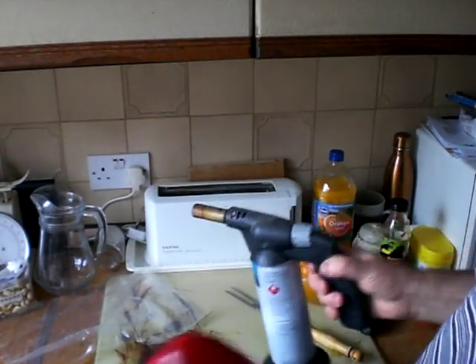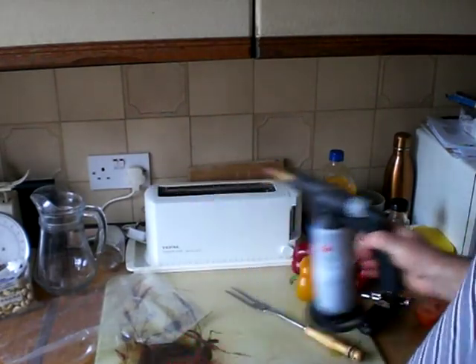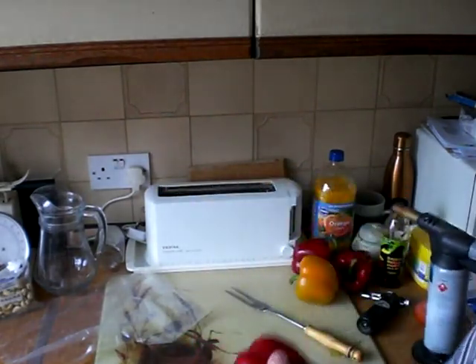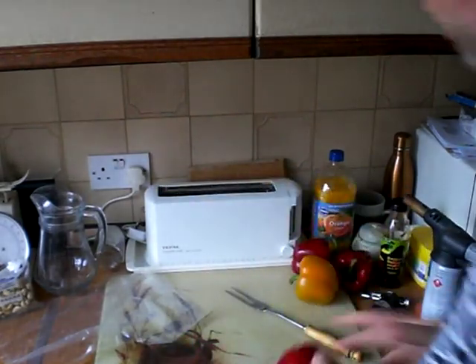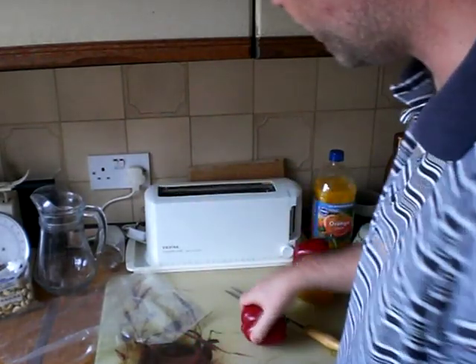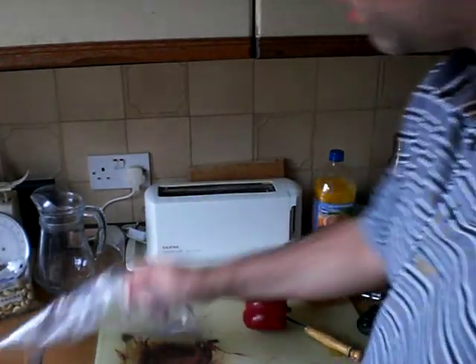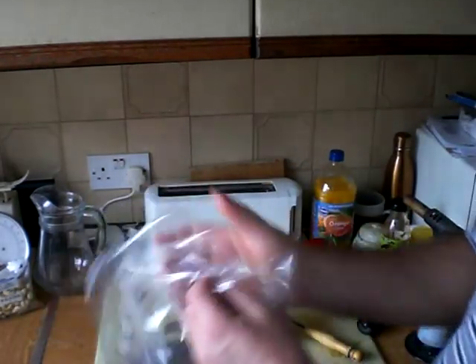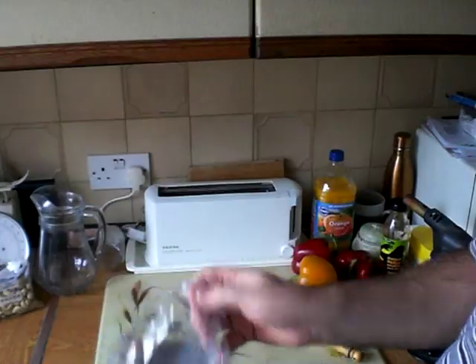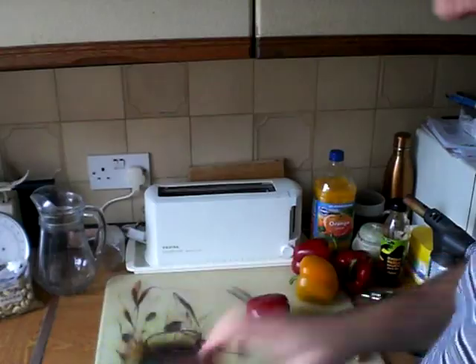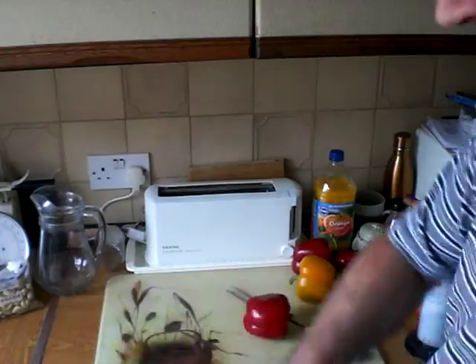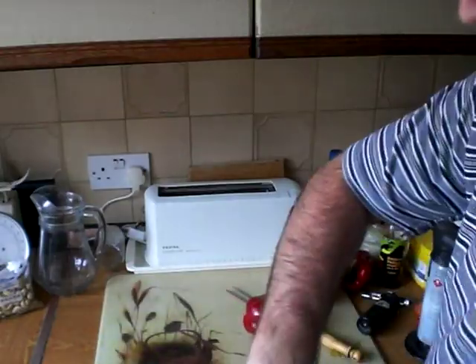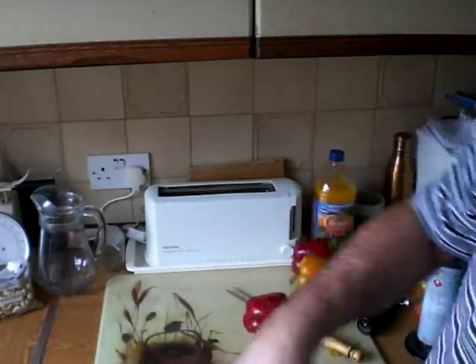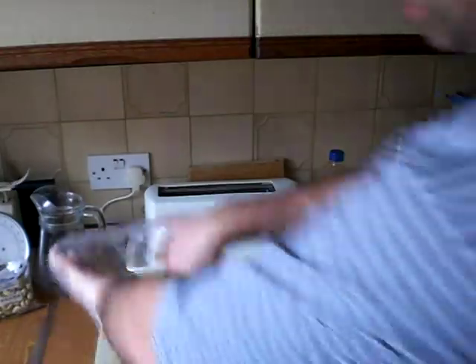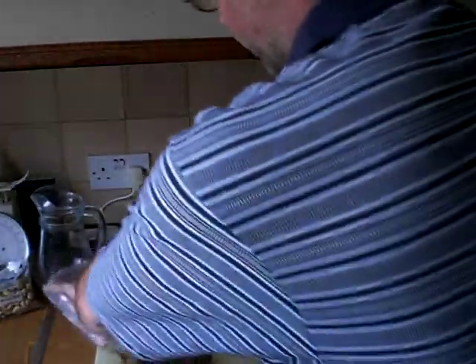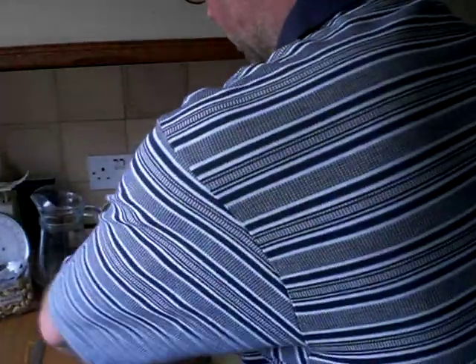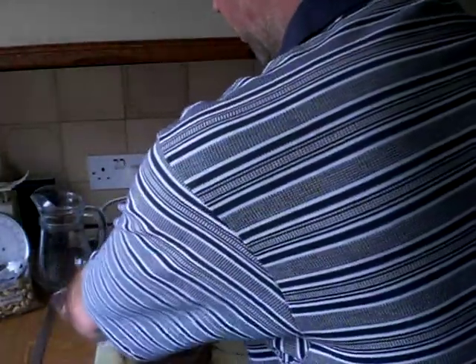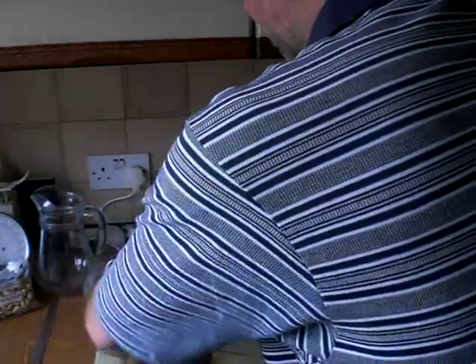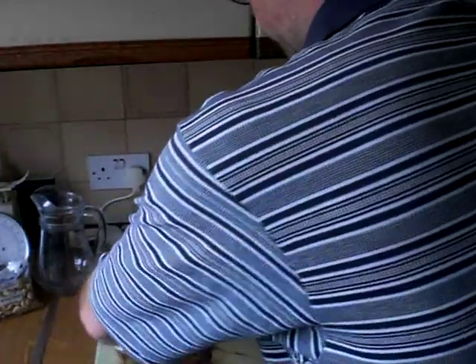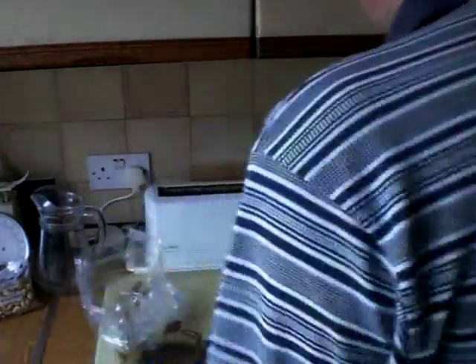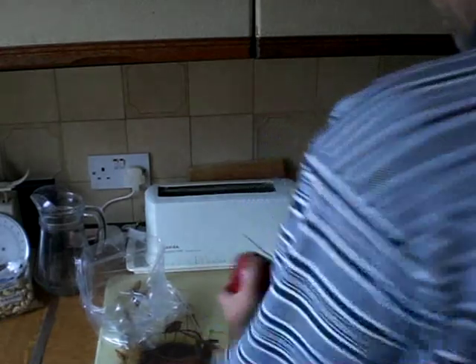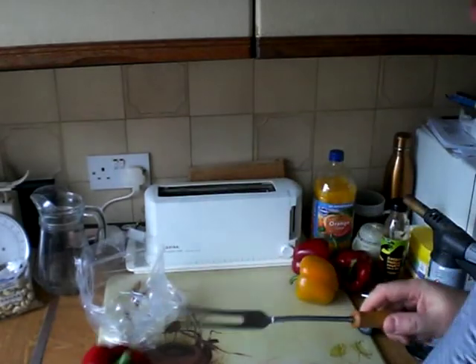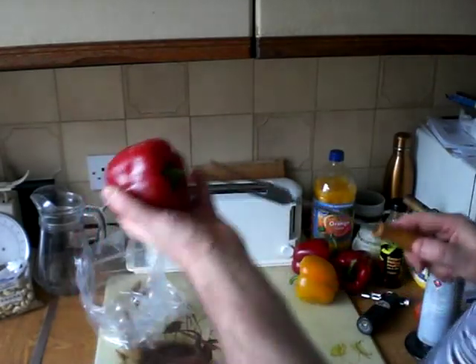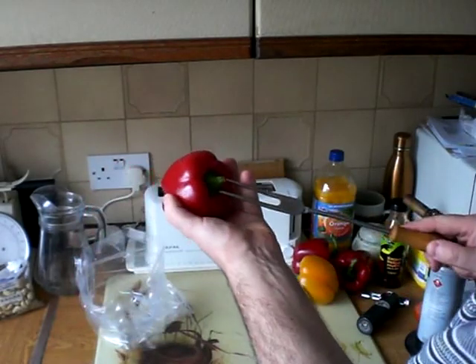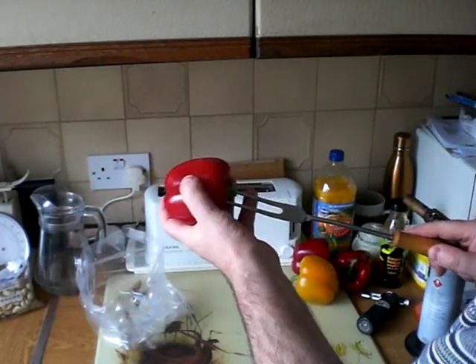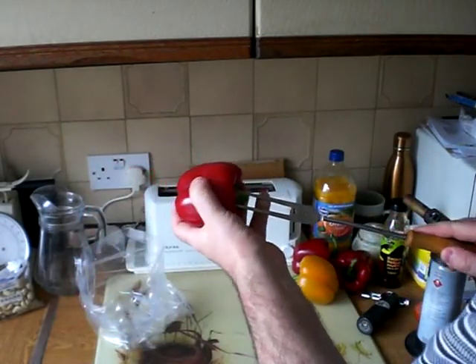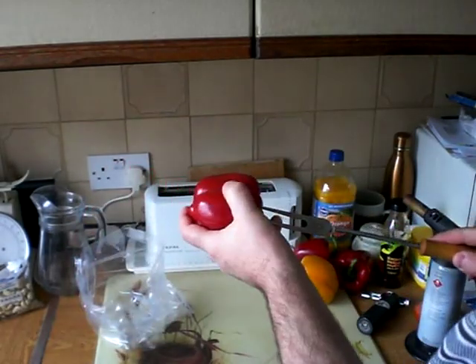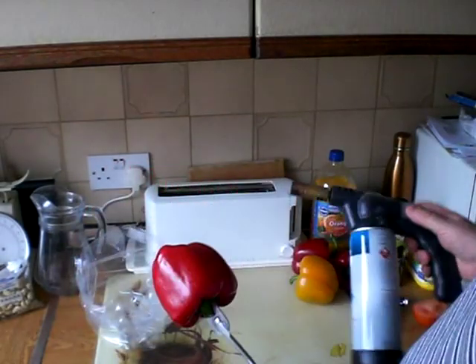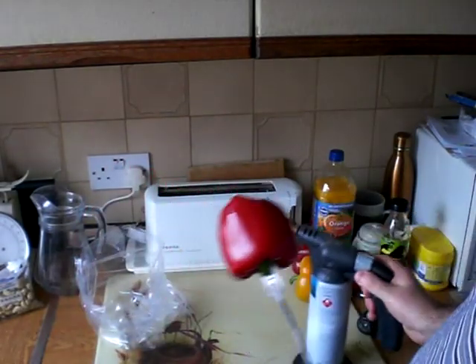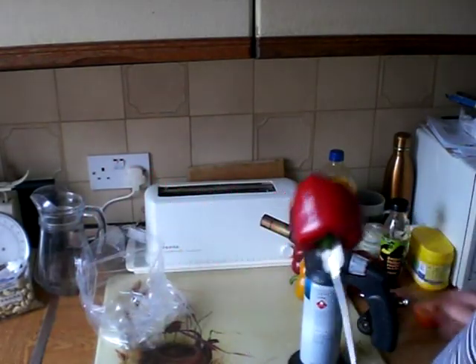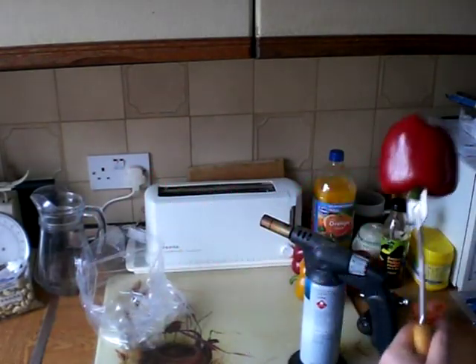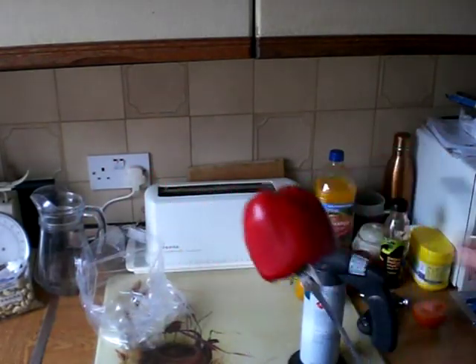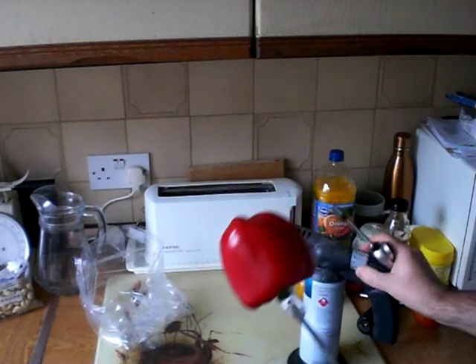And it's a lot quicker. So the first thing to do is have a plastic bag open and ready to go, then put the red pepper onto a carving fork and light up the gas.